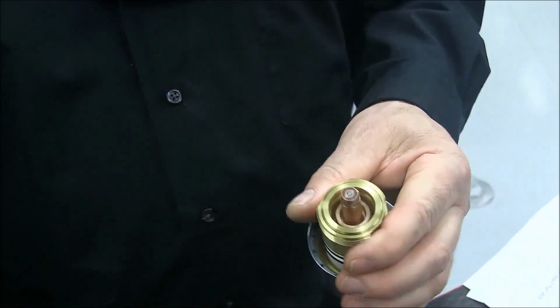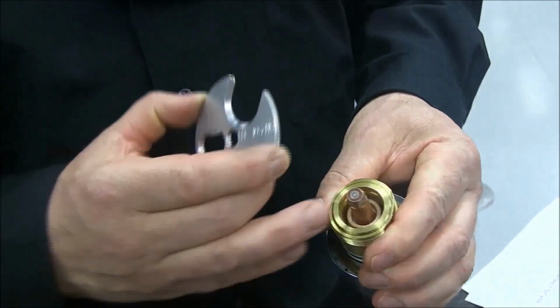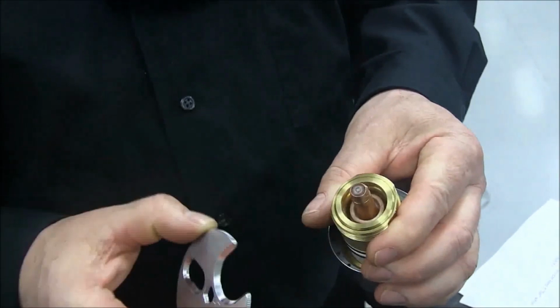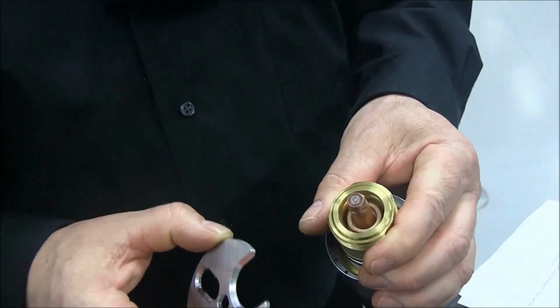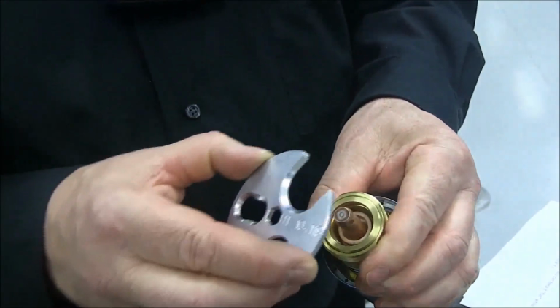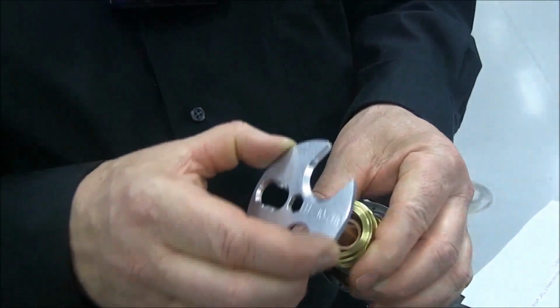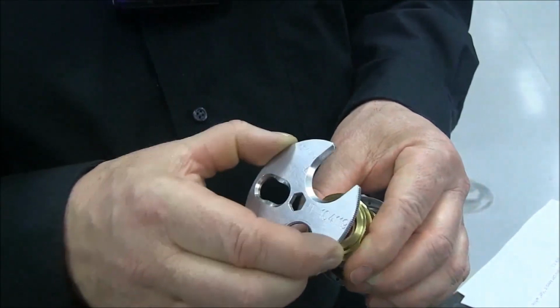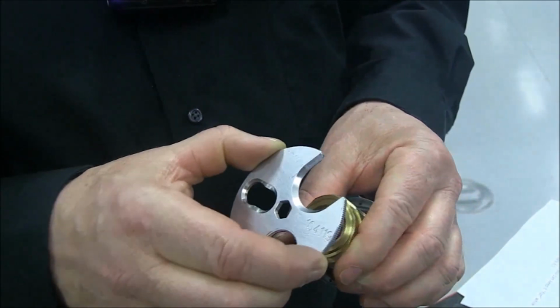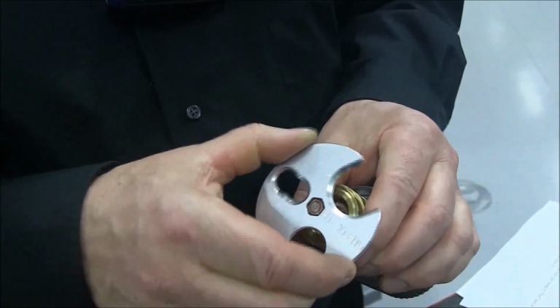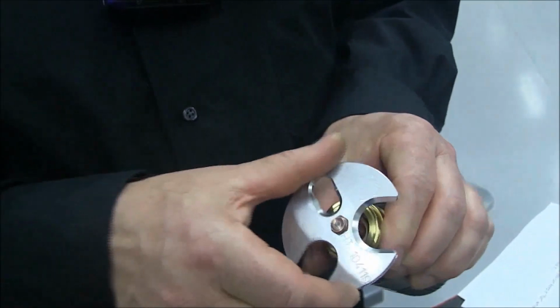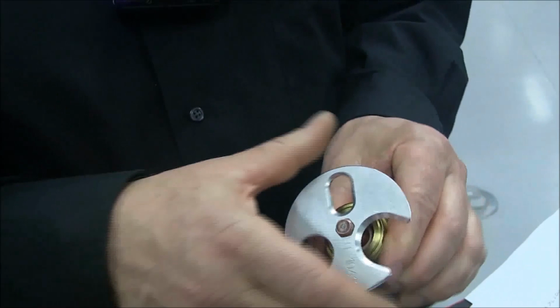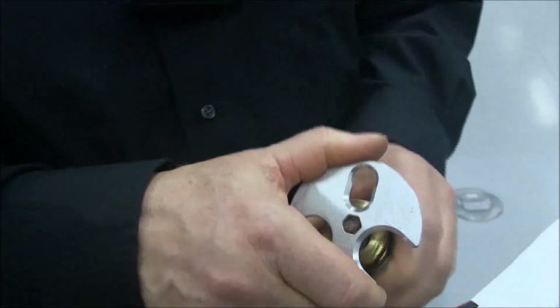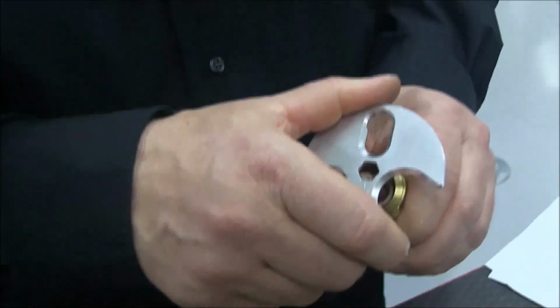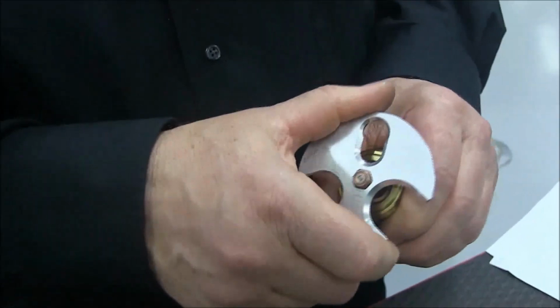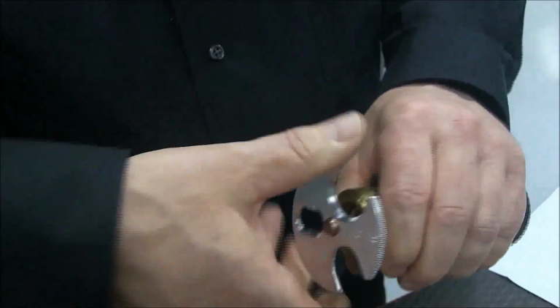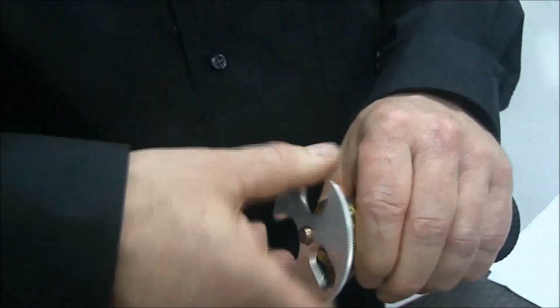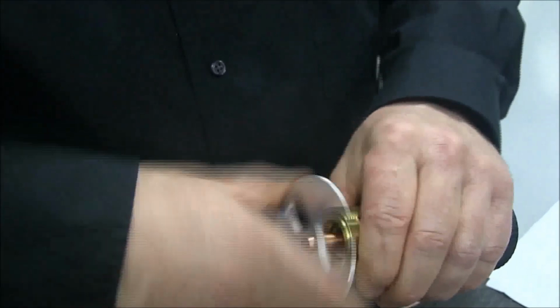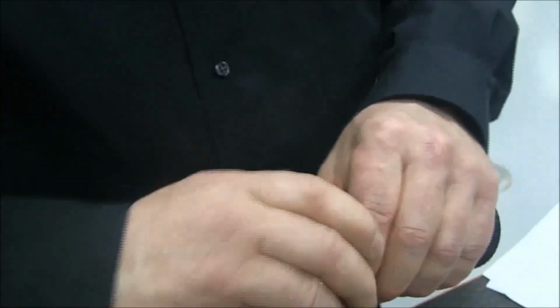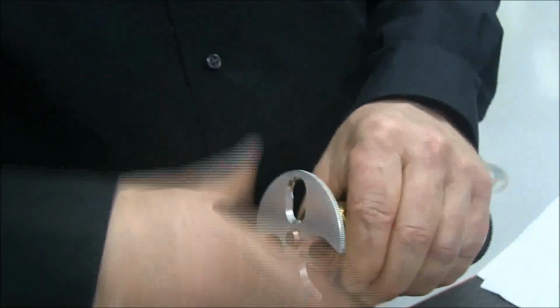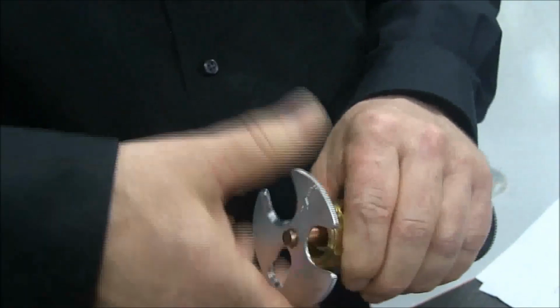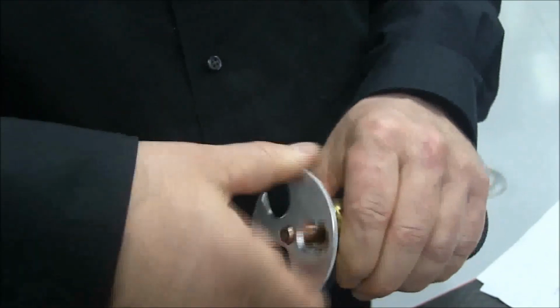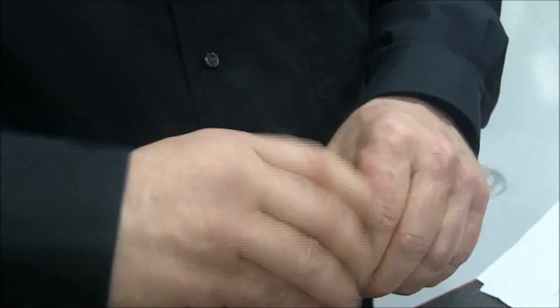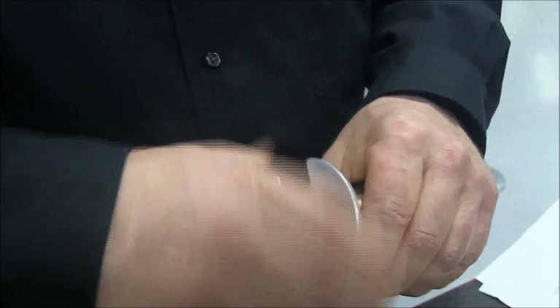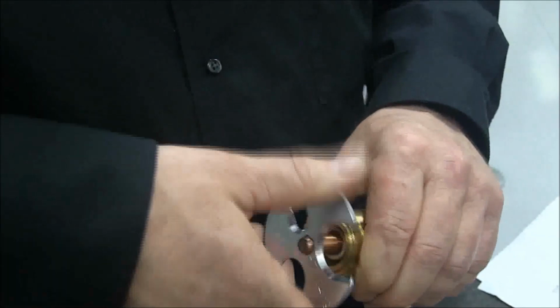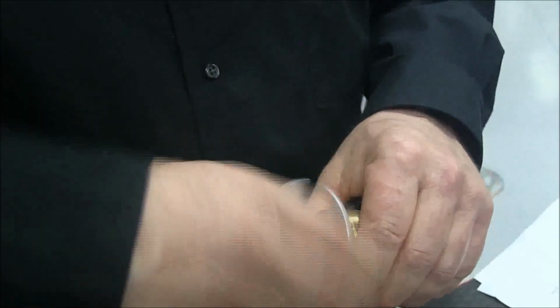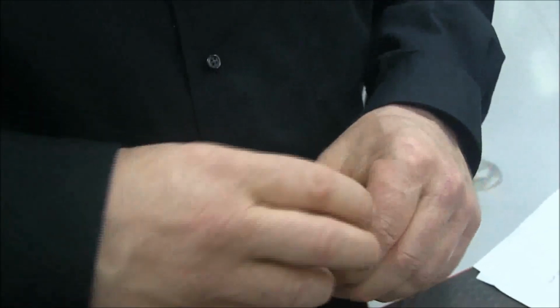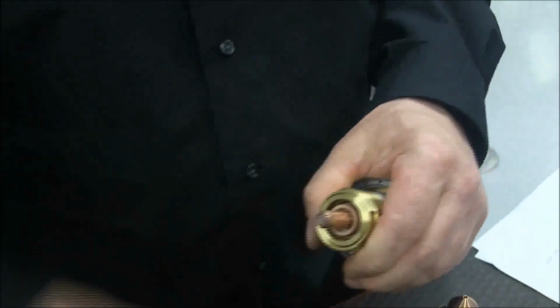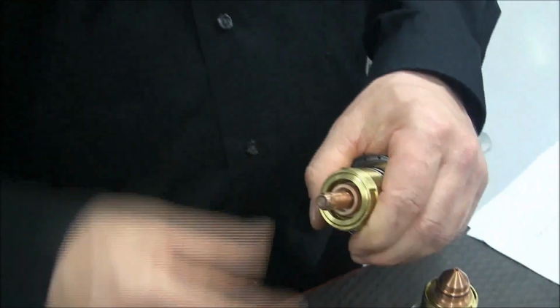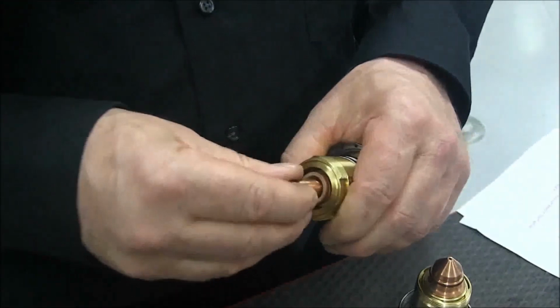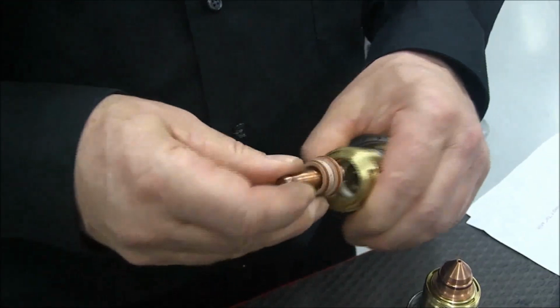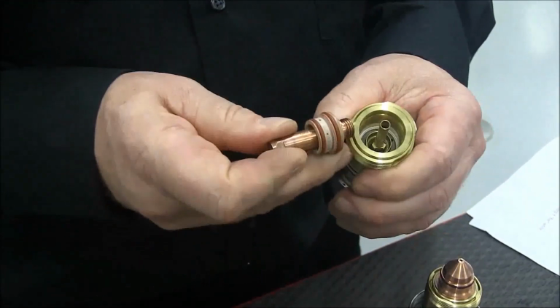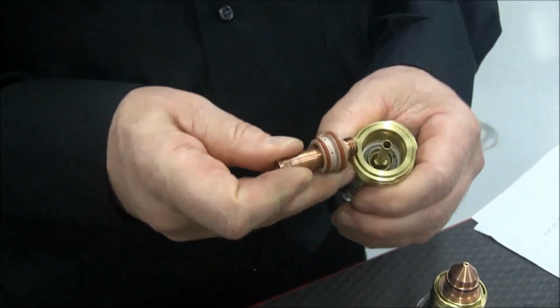That exposes the nozzle of the electrode. The hex fits over that, and for an HPR, you just start loosening it. Three or four turns counterclockwise and it should be free. That brings the swirl ring out with it.